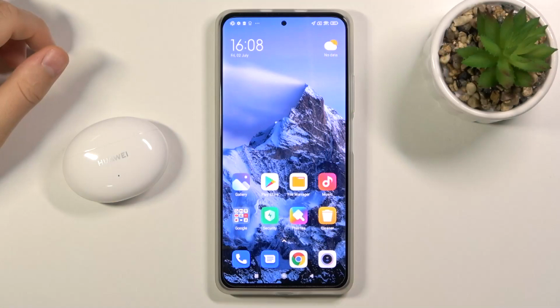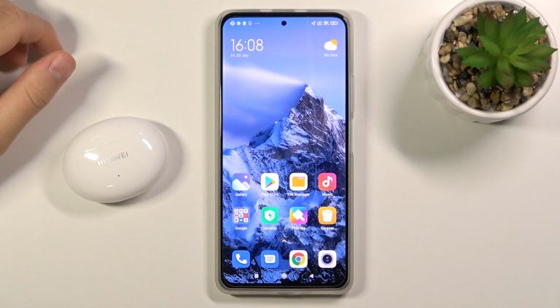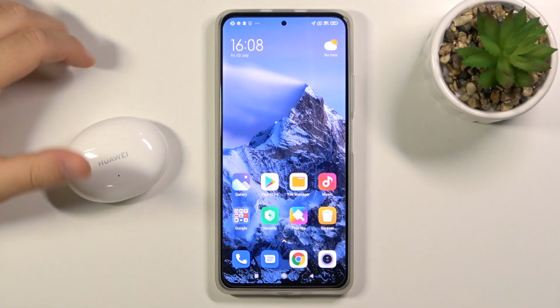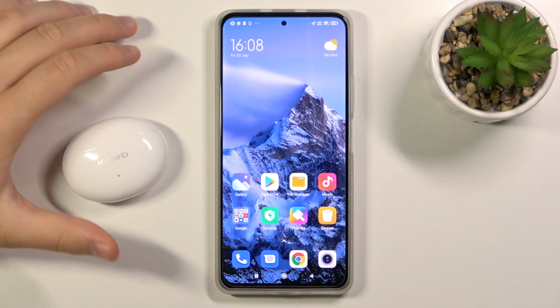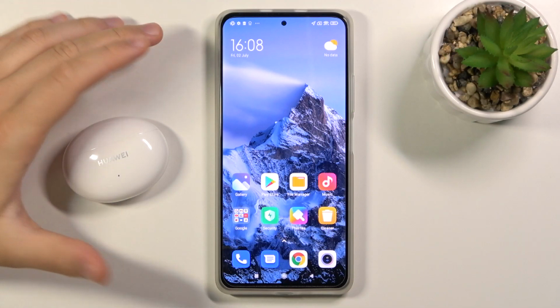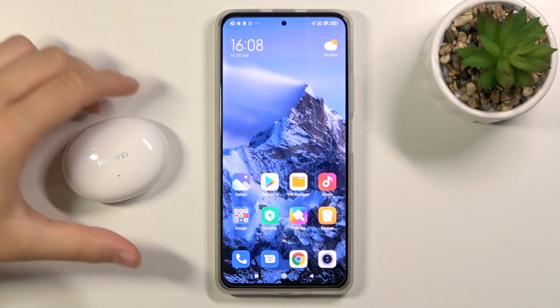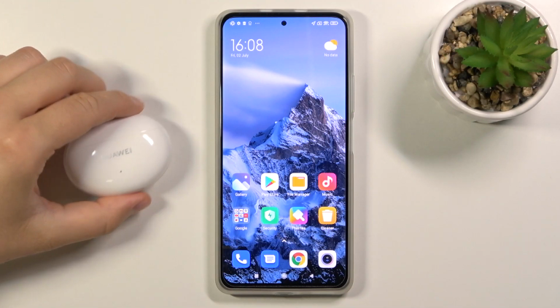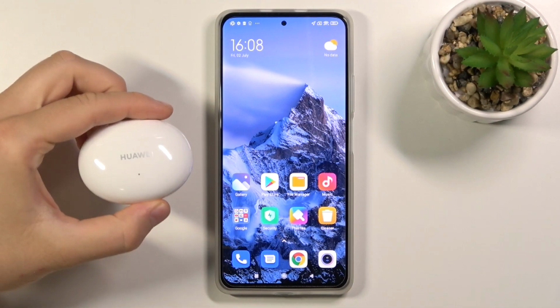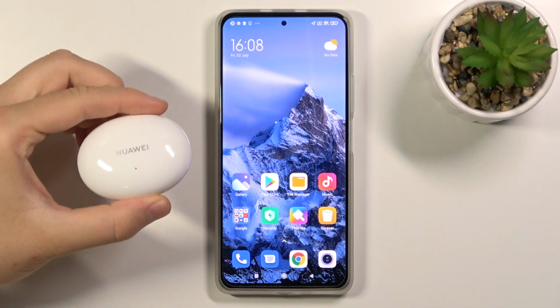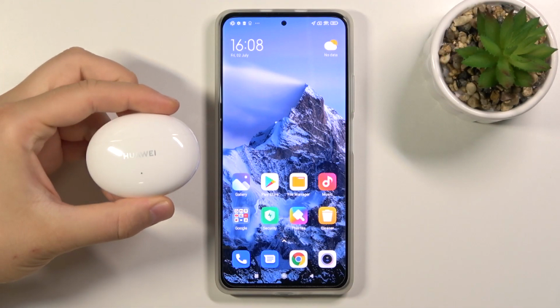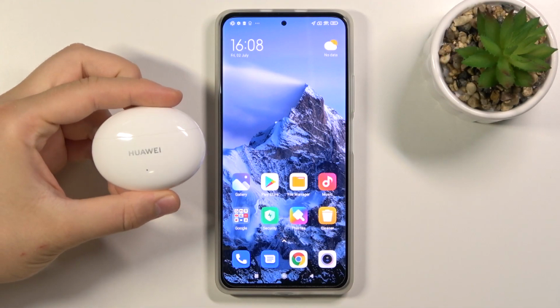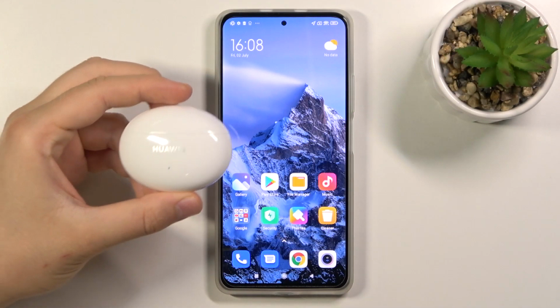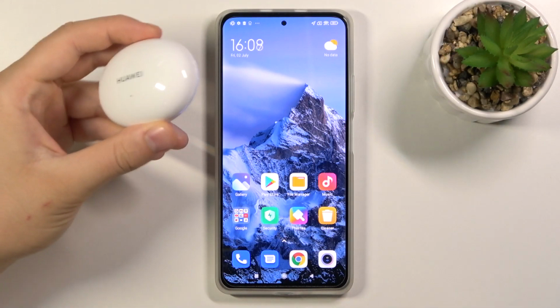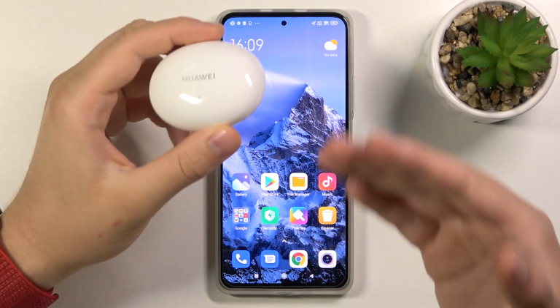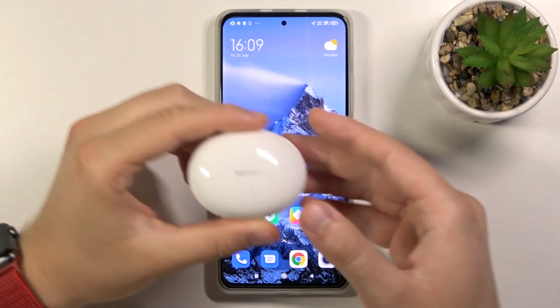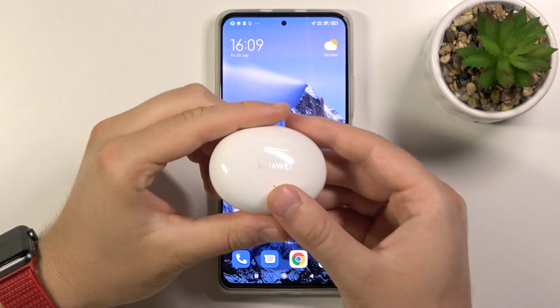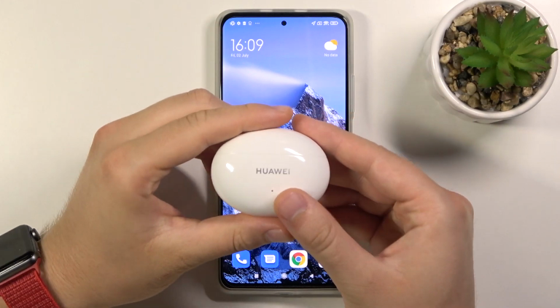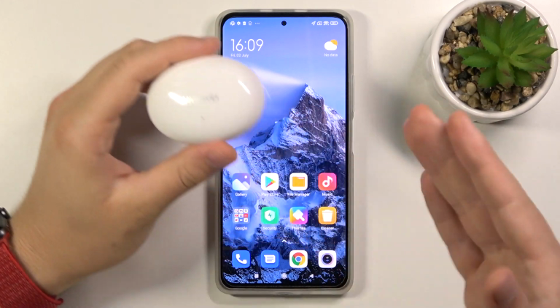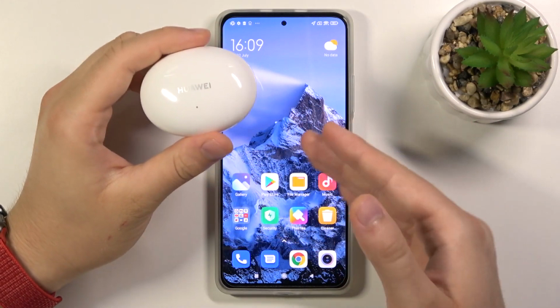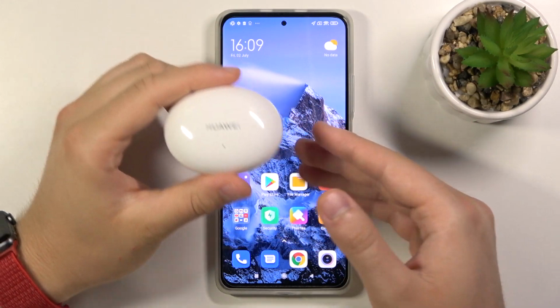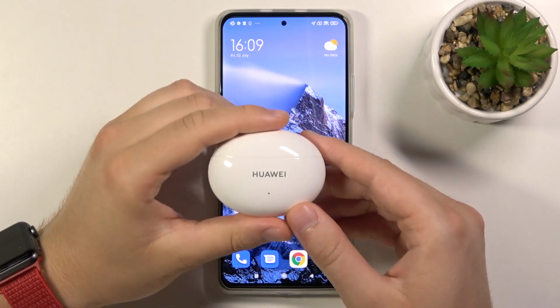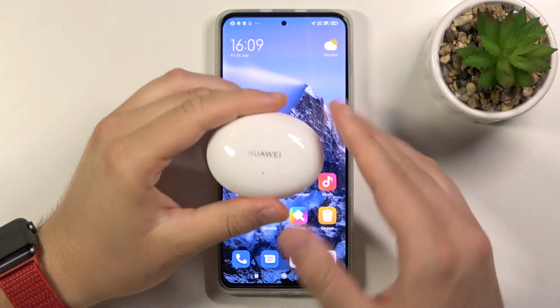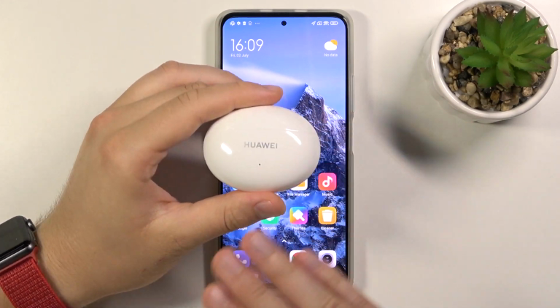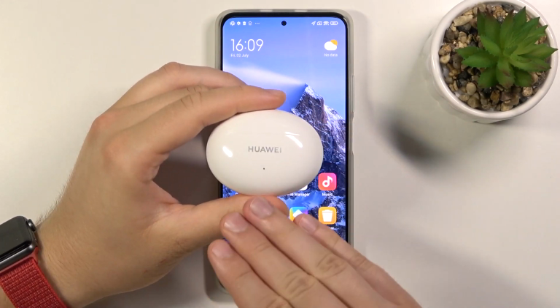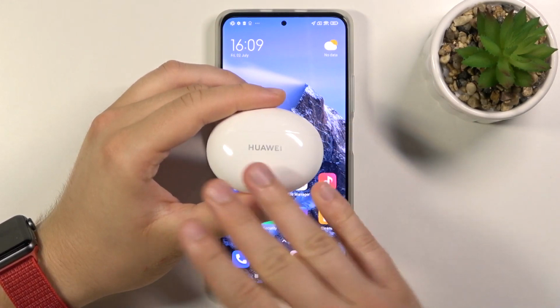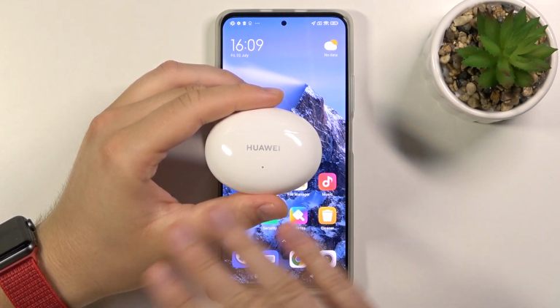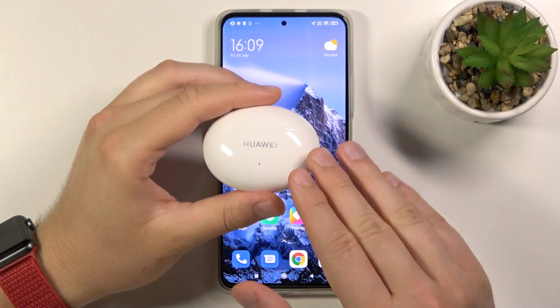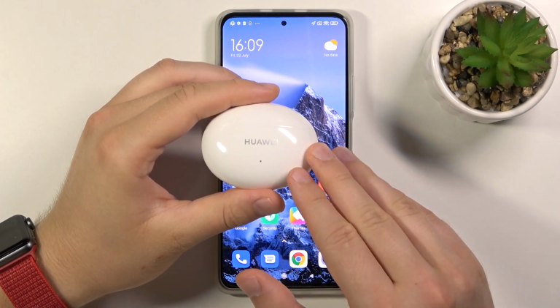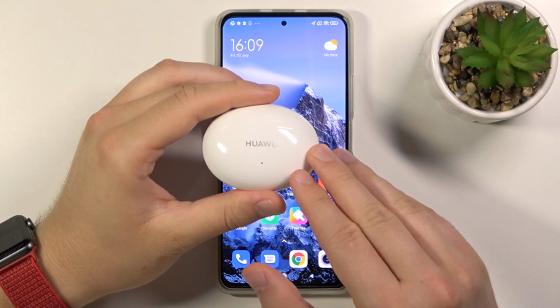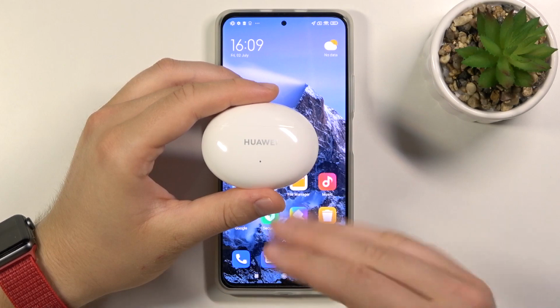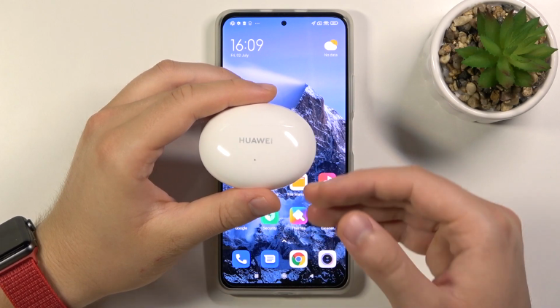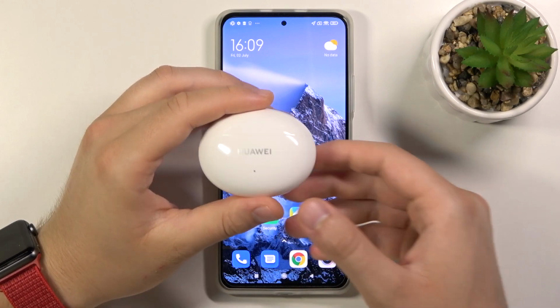Welcome! In front of me I have Huawei FreeBuds 4i and today I will show you how you can connect these earbuds to your Android smartphone. In this video we are not going to use the Huawei AI application.